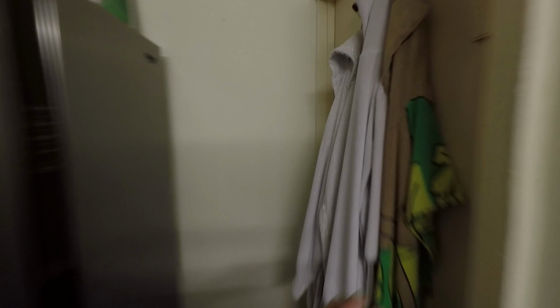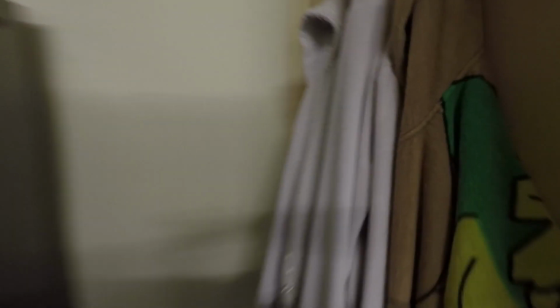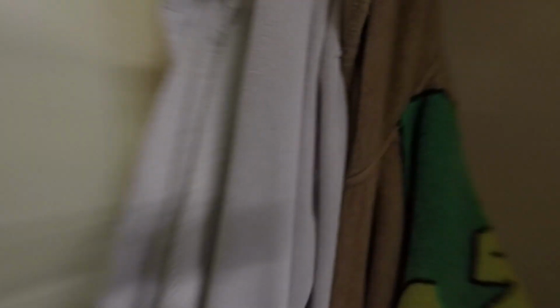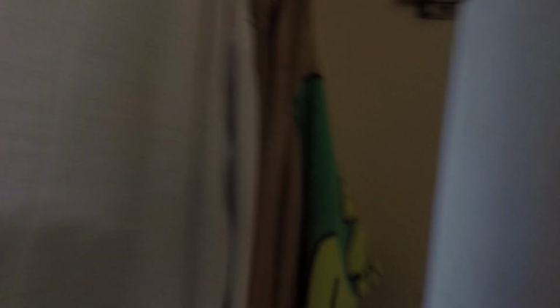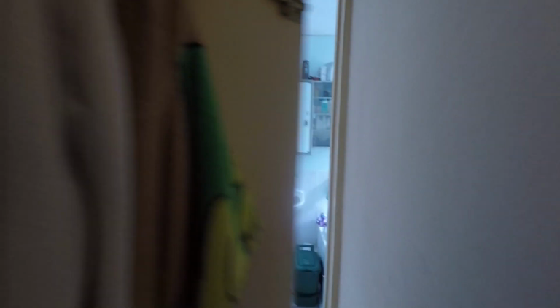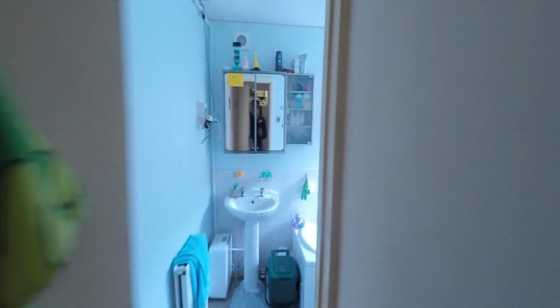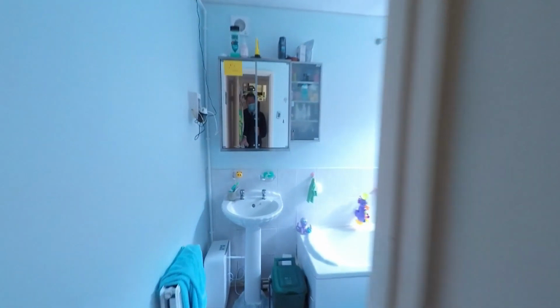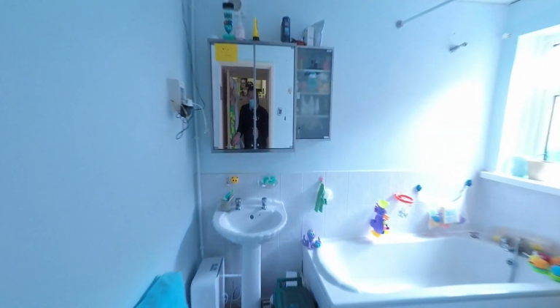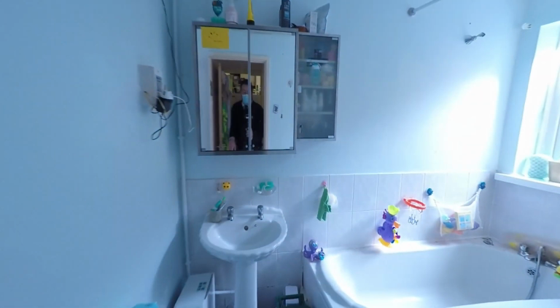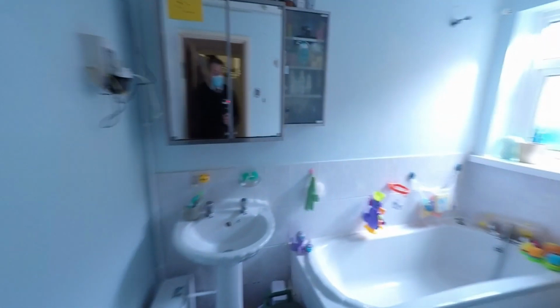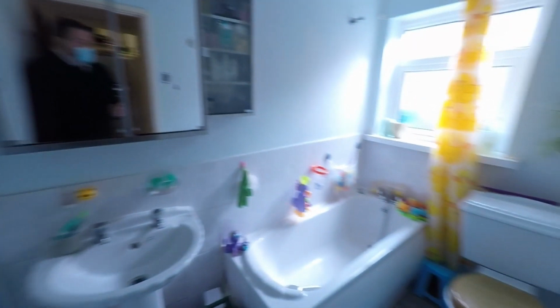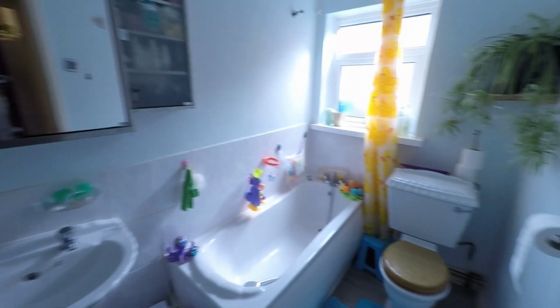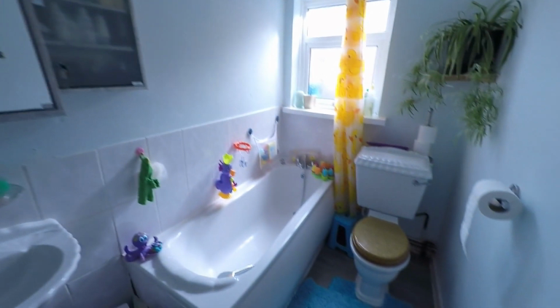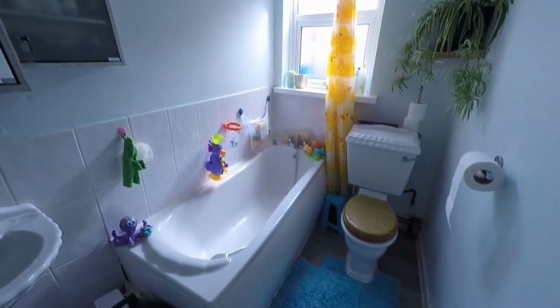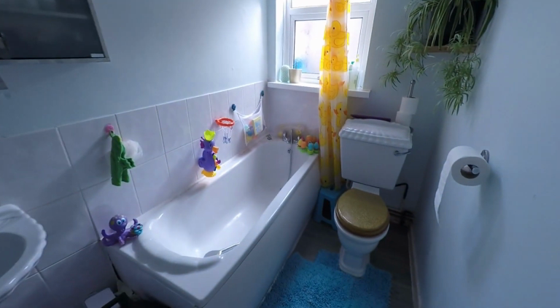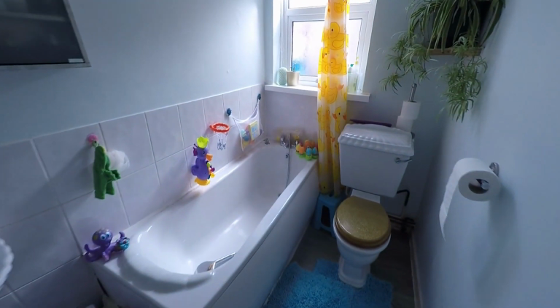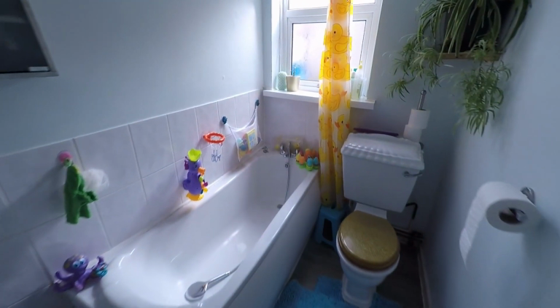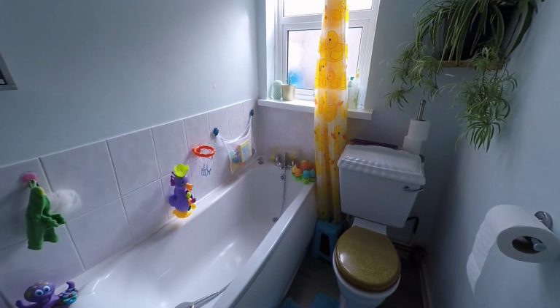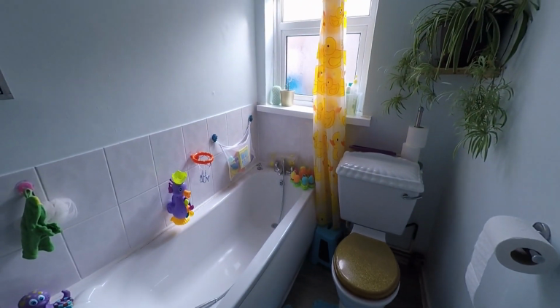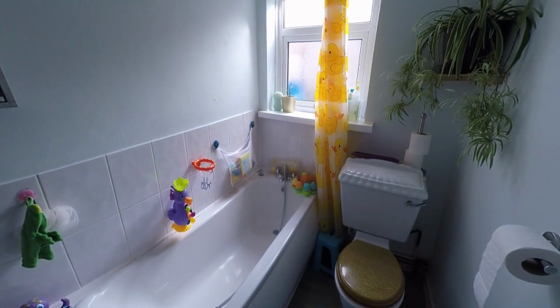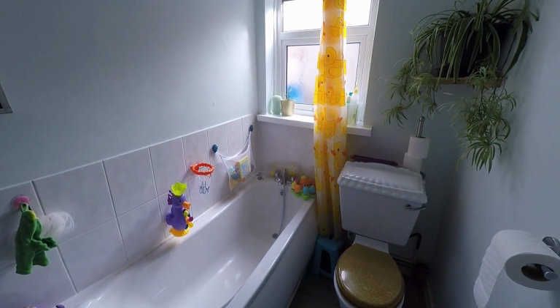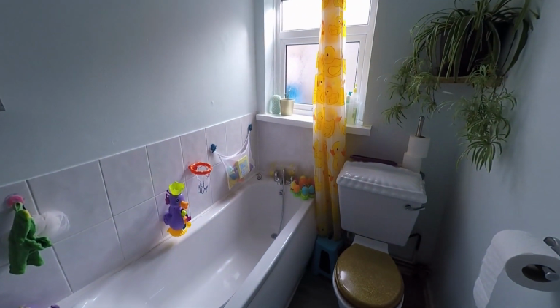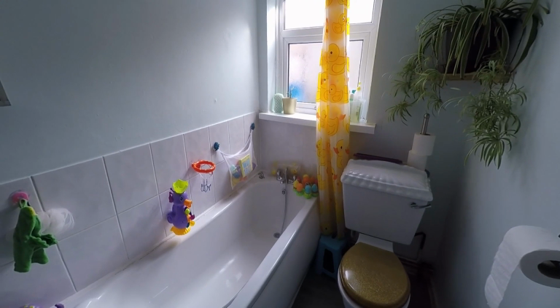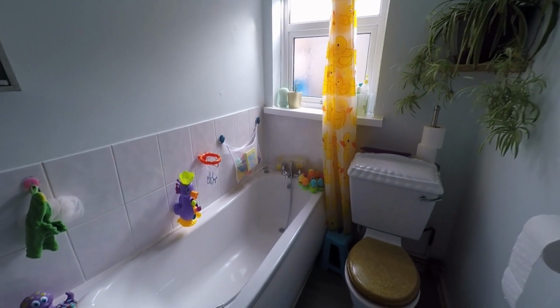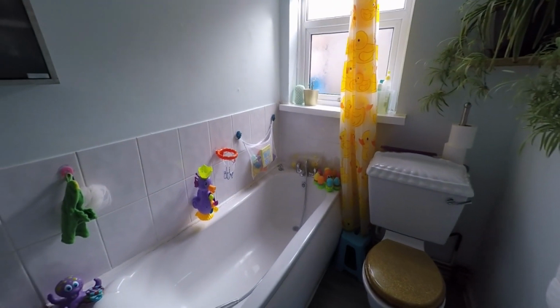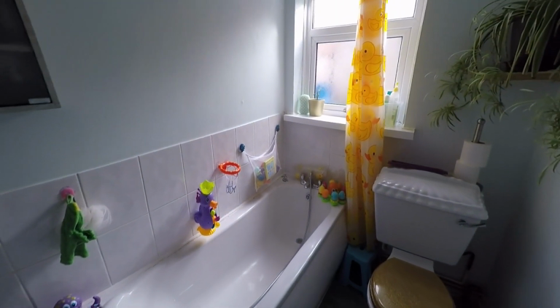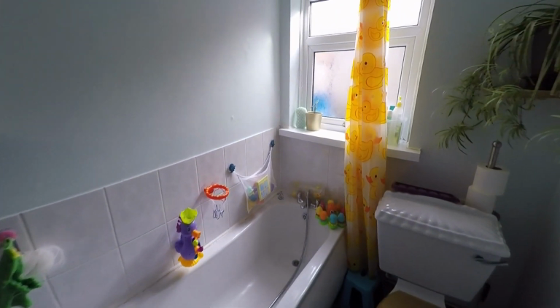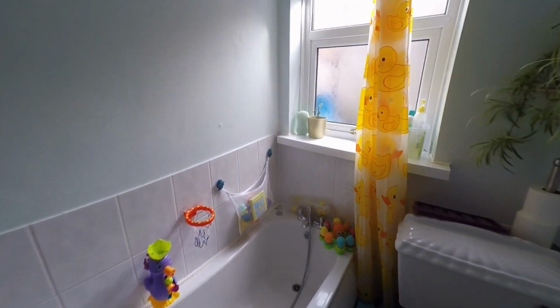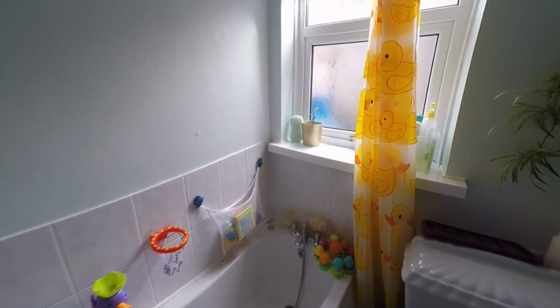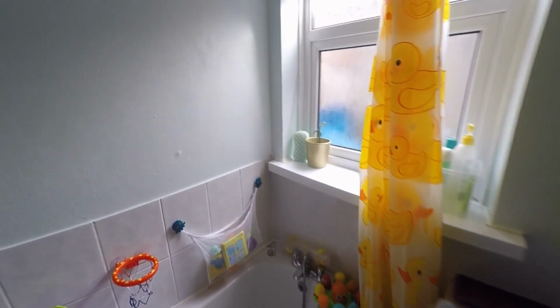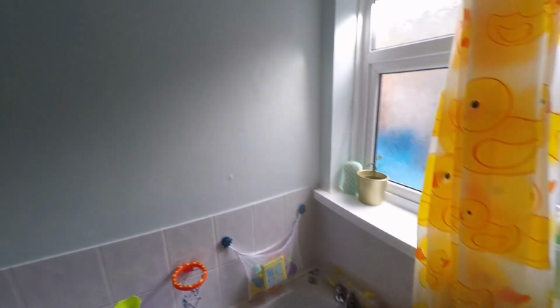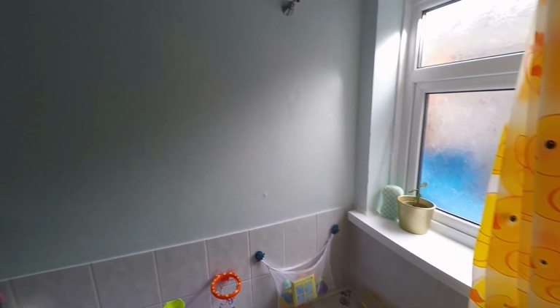Continuing through the kitchen, we now take ourselves into the ground floor bathroom. Looking inside we can see the three-piece suite, with the wash-hand basin and the WC, and the bath has a mixer tap with a shower attachment over as well.